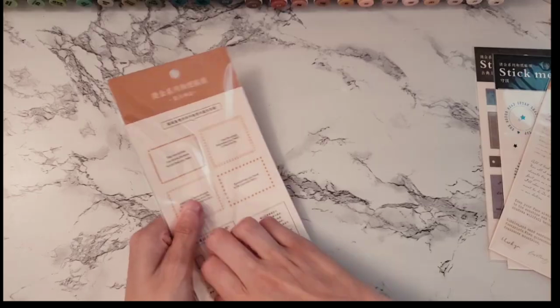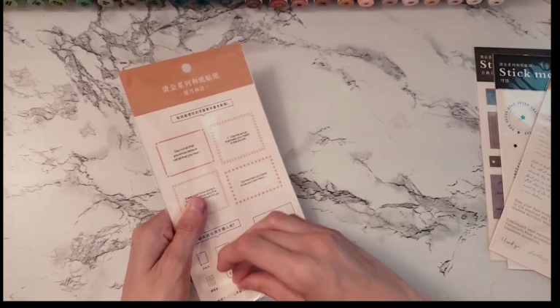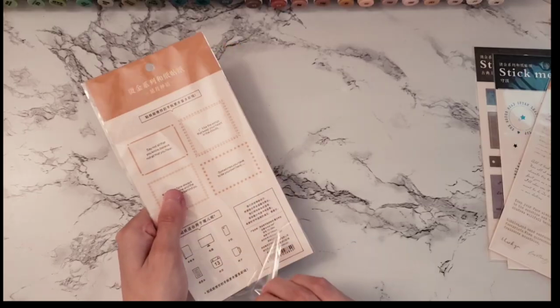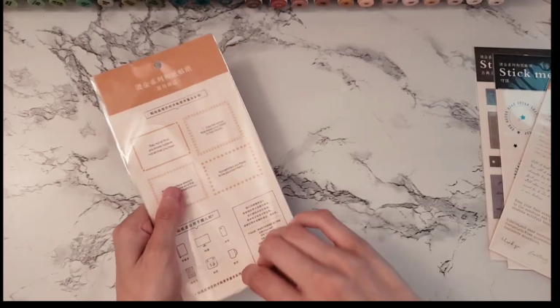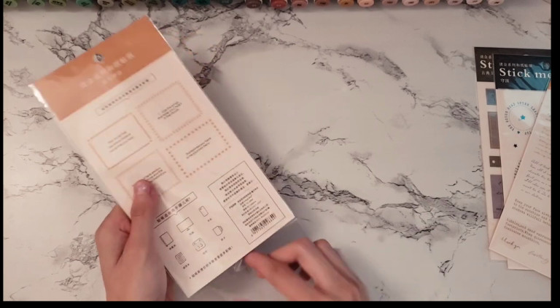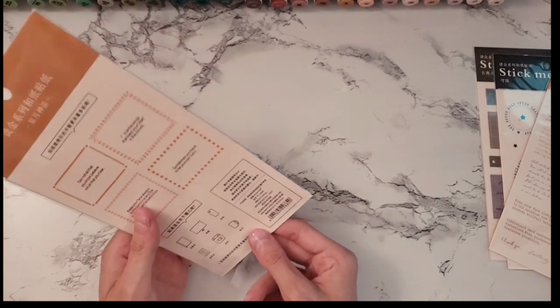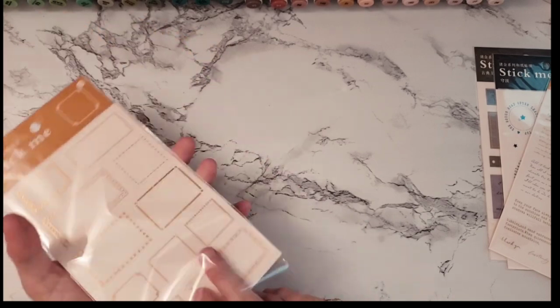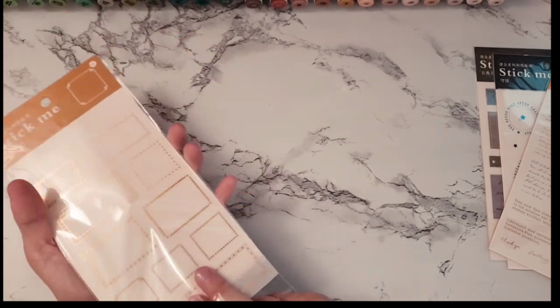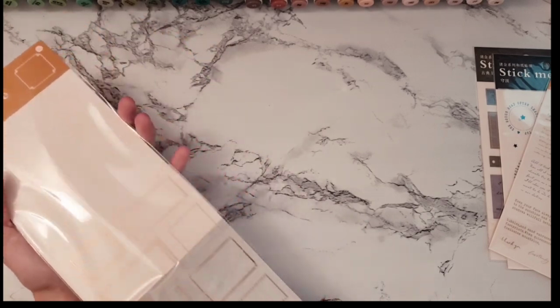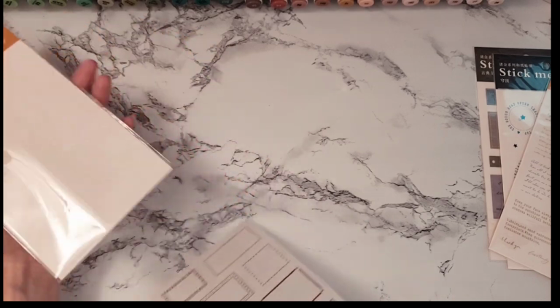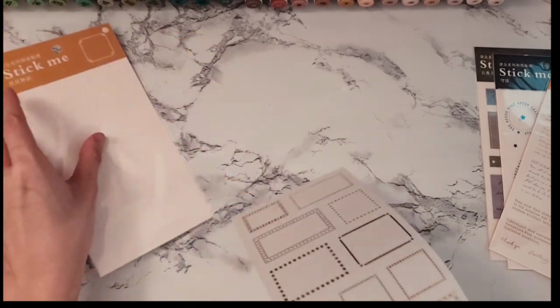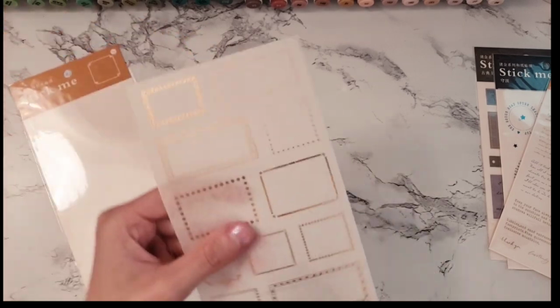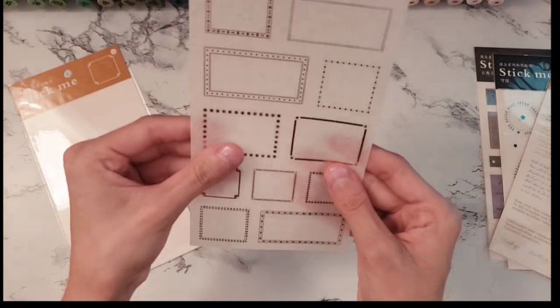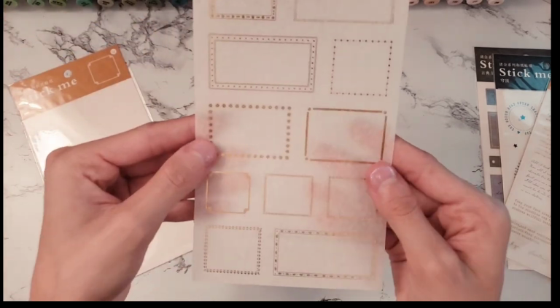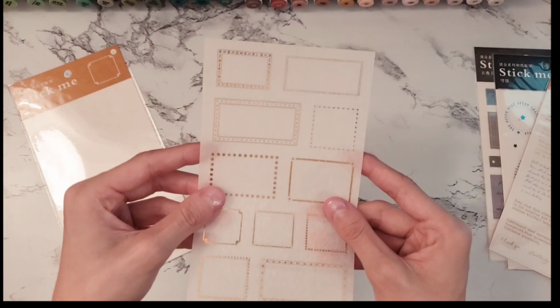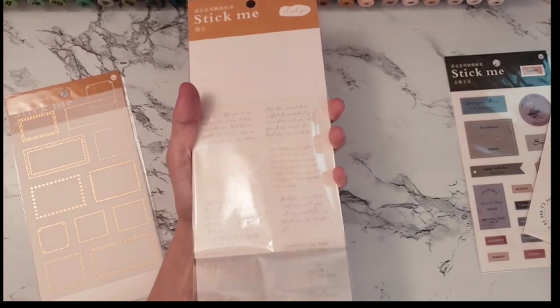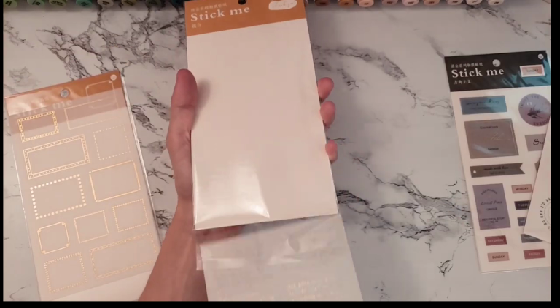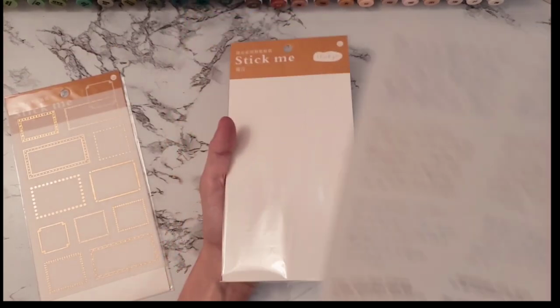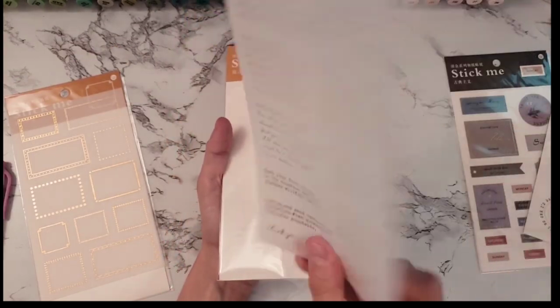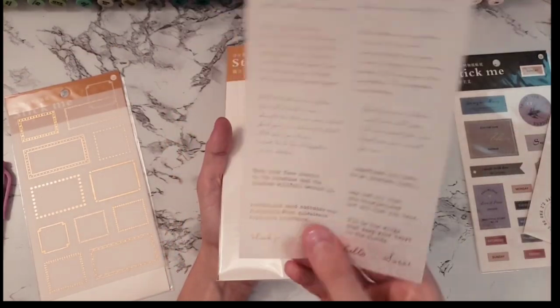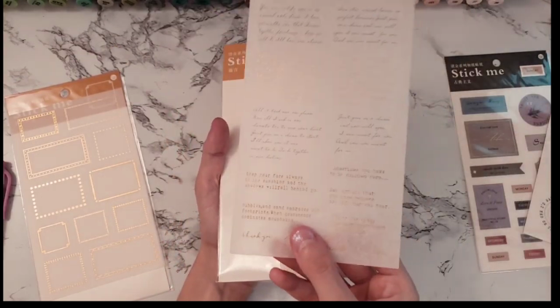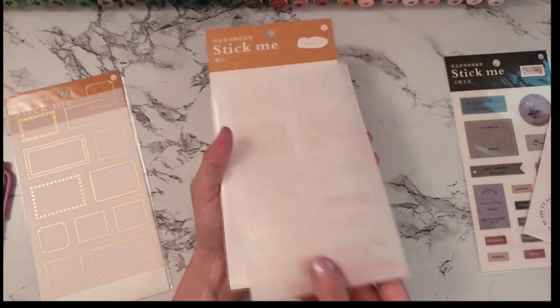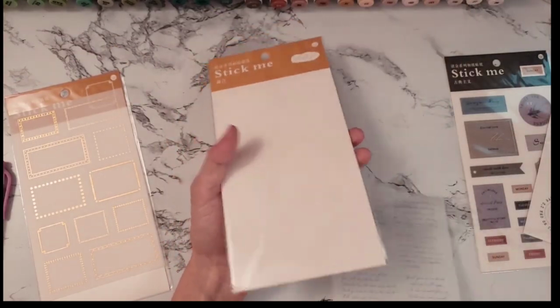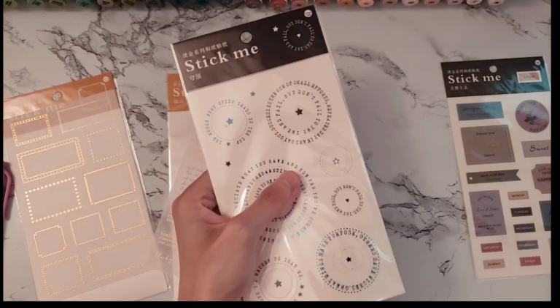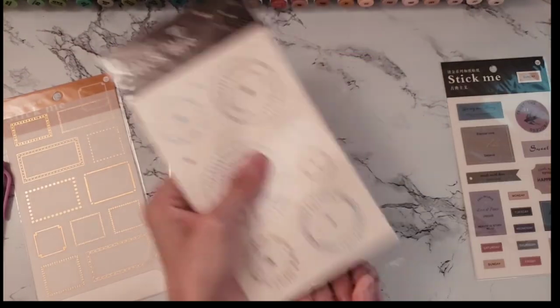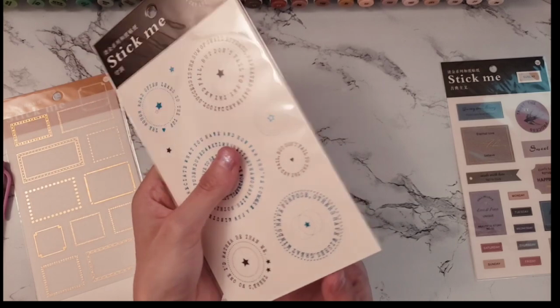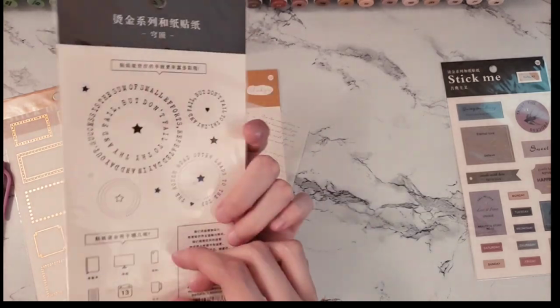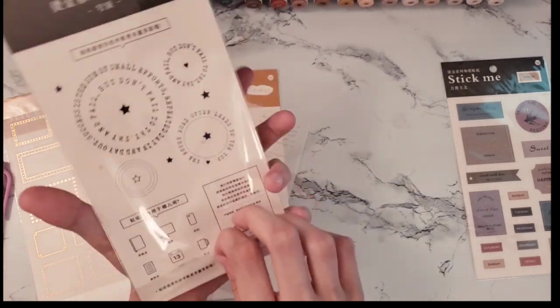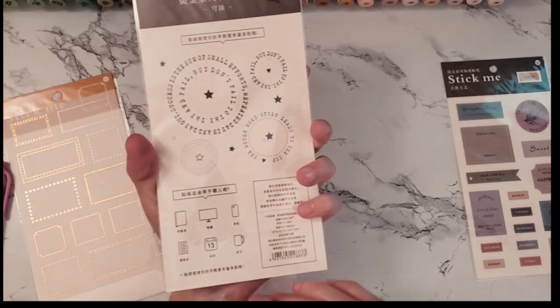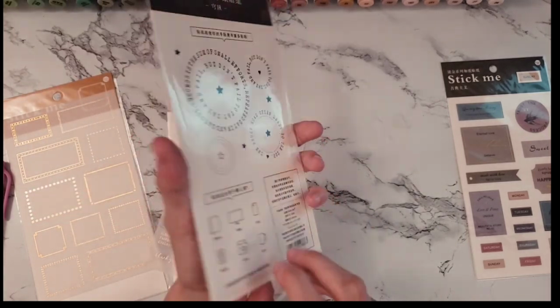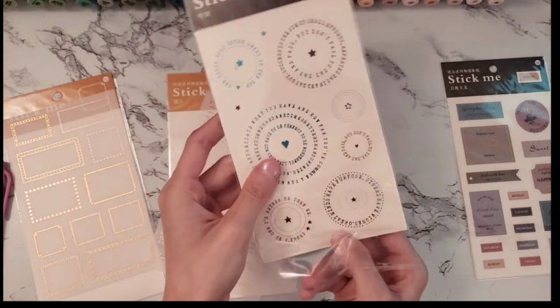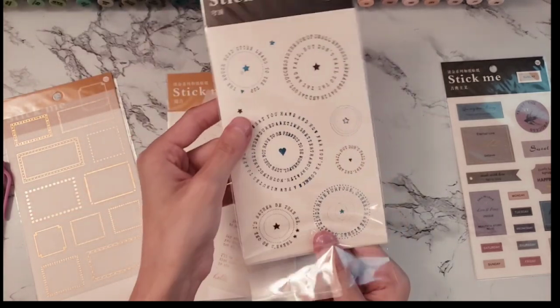I was checking how many sticker sheets were in each pack — it comes with one sheet per pack, which is okay because they're still really cute. They actually came with four different packs of sticker sheets, which I thought was still really cool.